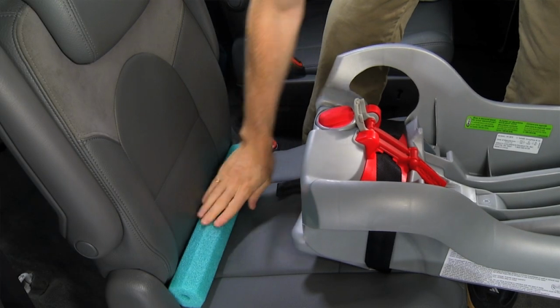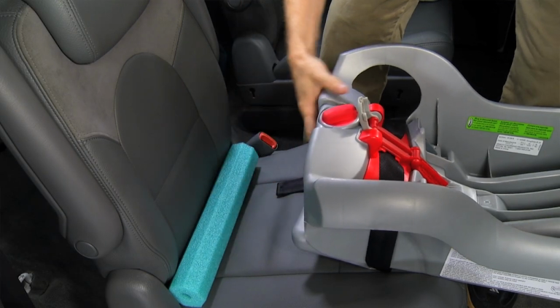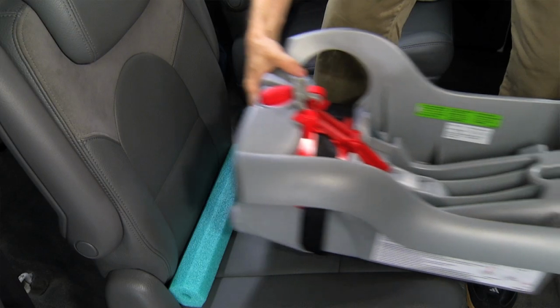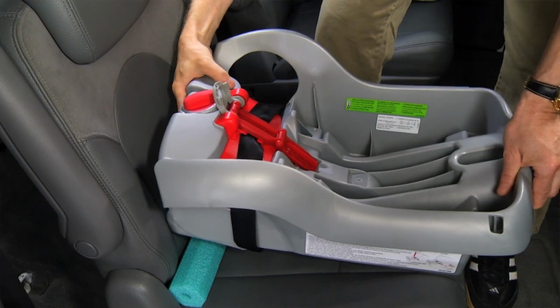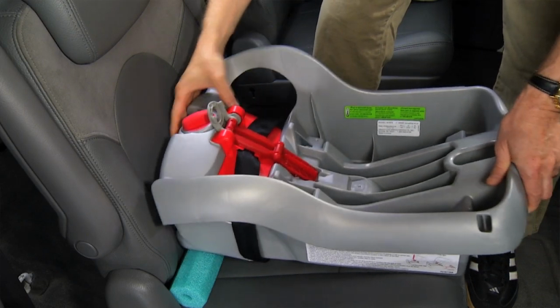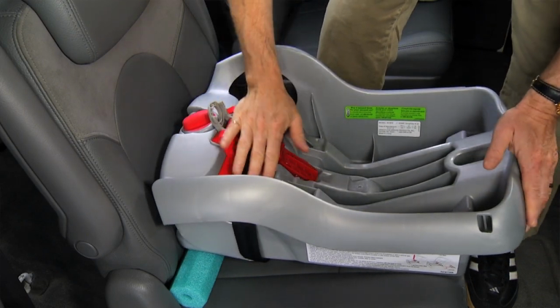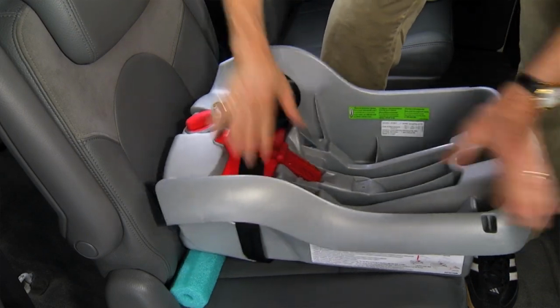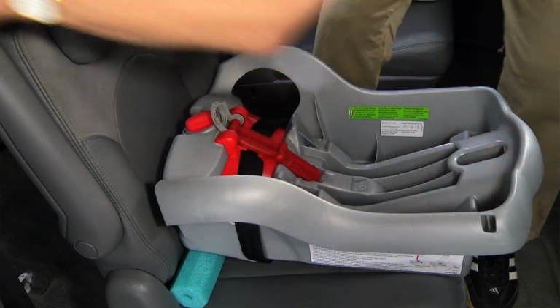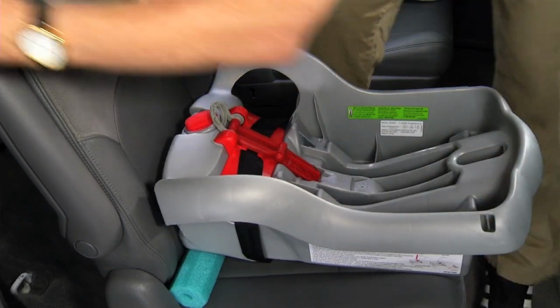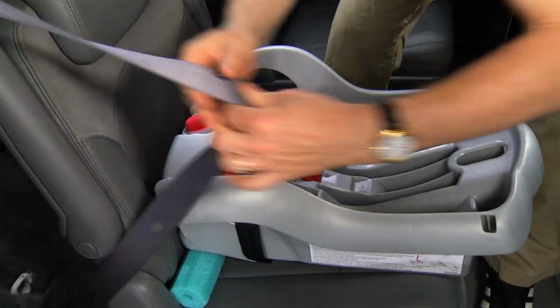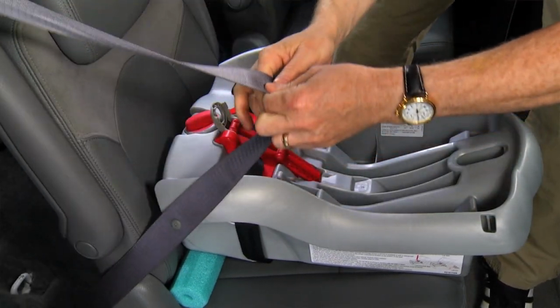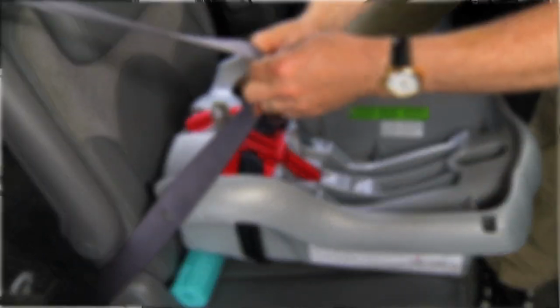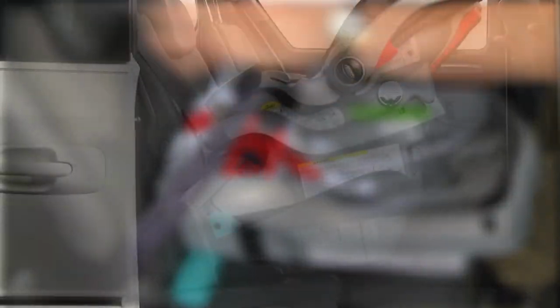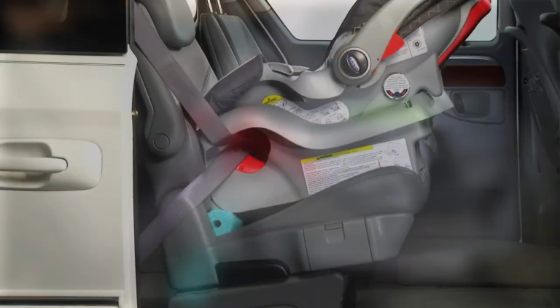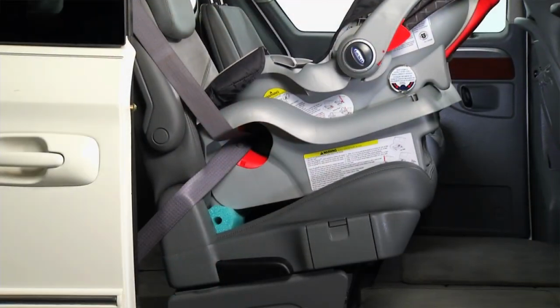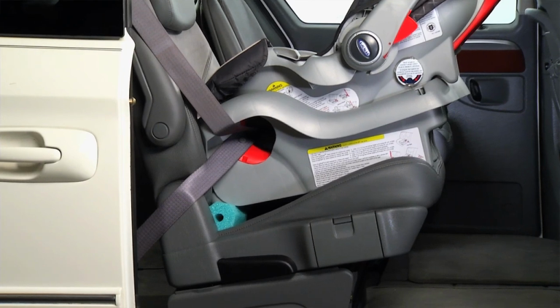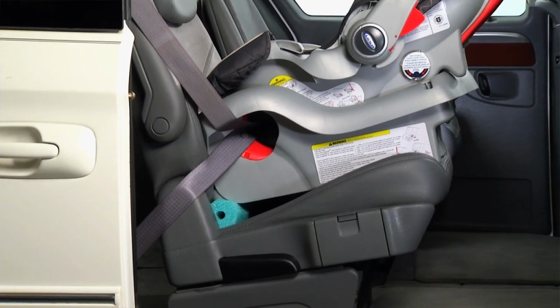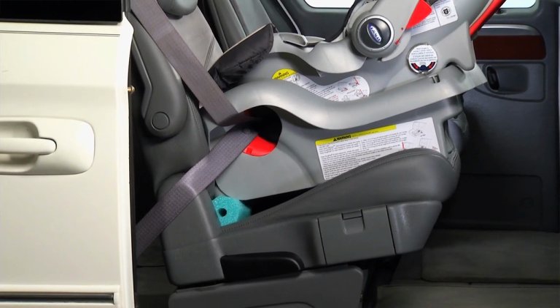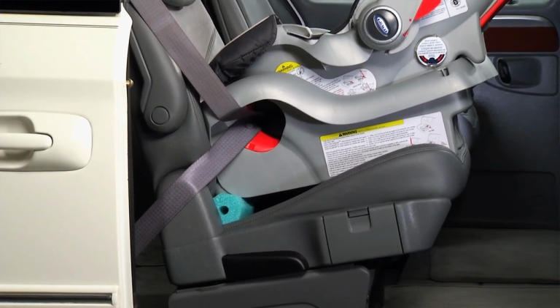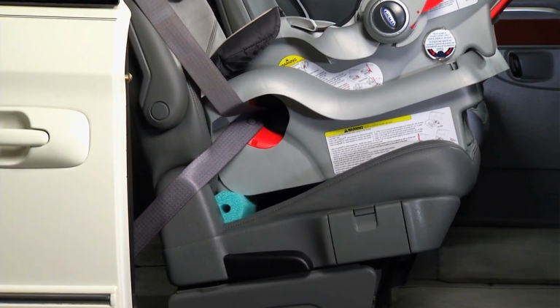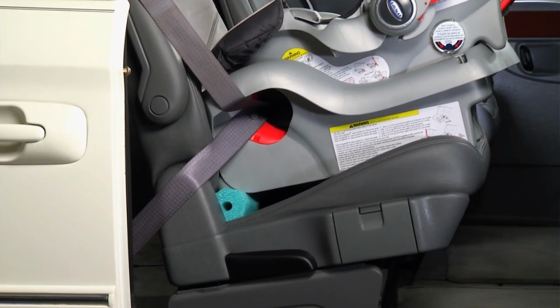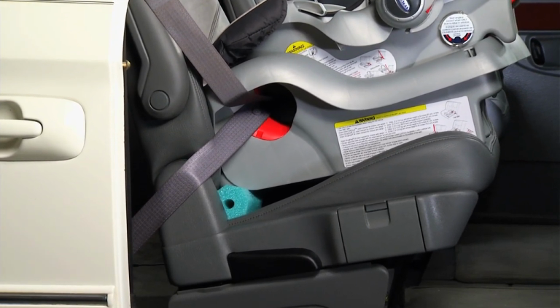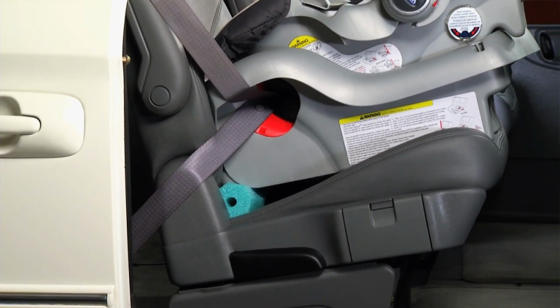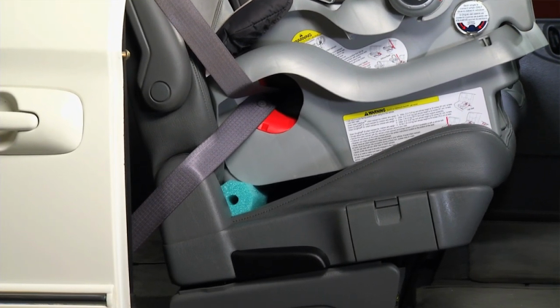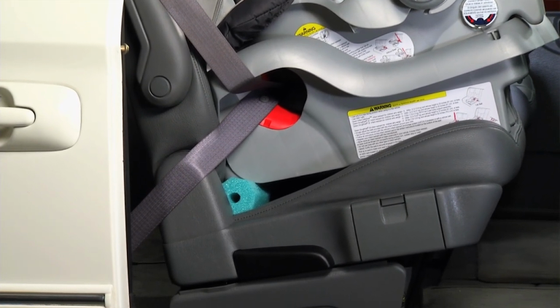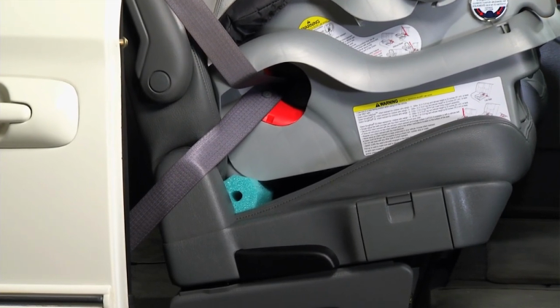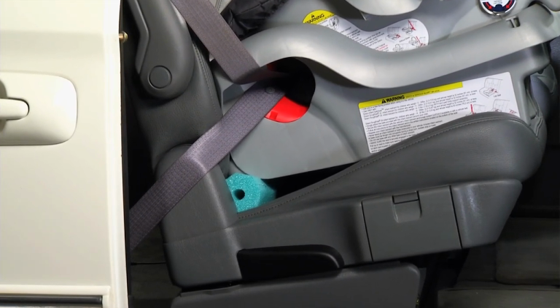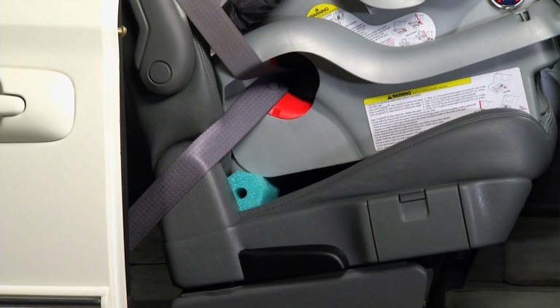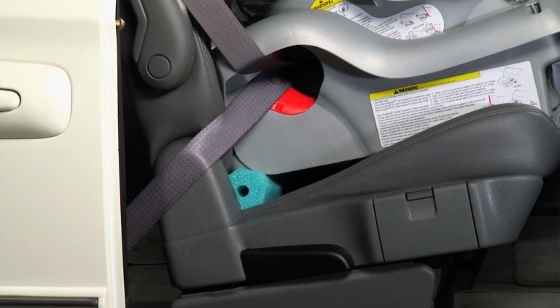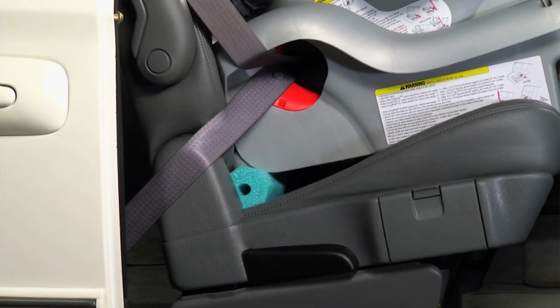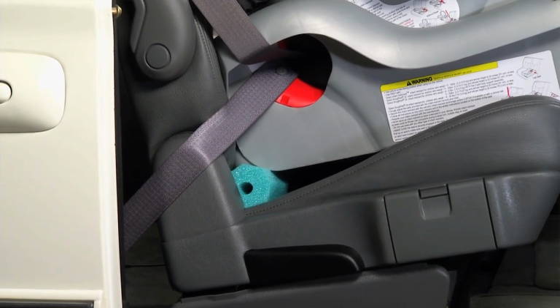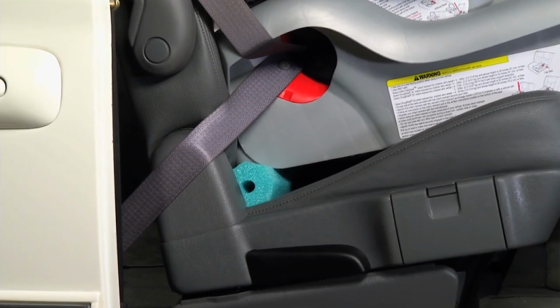If your seat doesn't have an angle adjuster, you can install the car seat at the appropriate angle by putting a rolled towel or other firm padding like a pool noodle under the base of the seat near the point where the back and bottom of the vehicle seat meet.